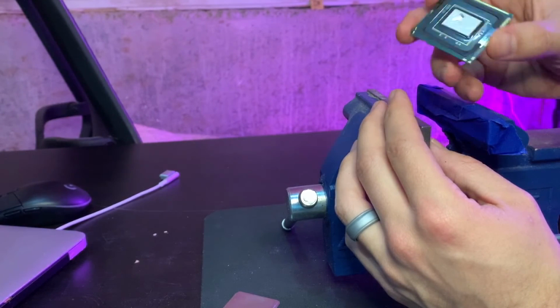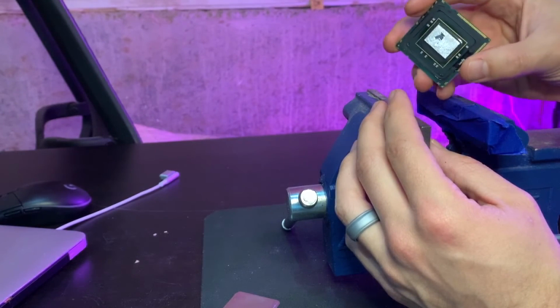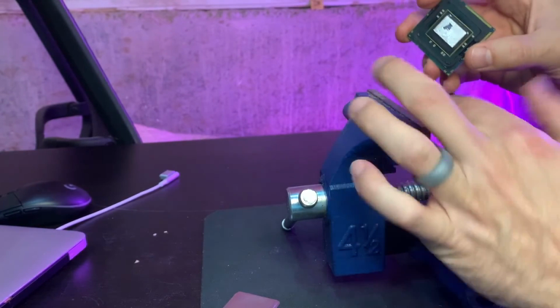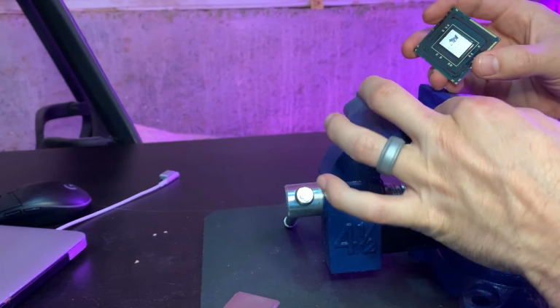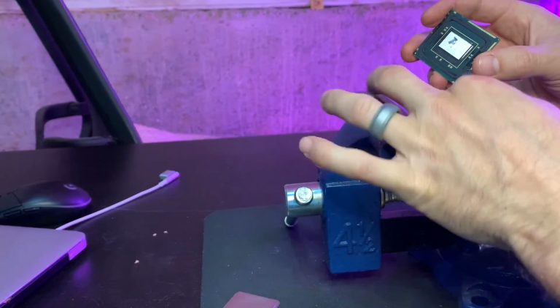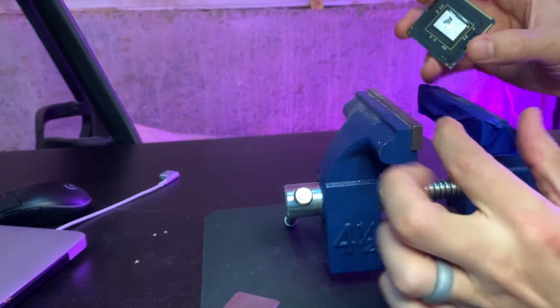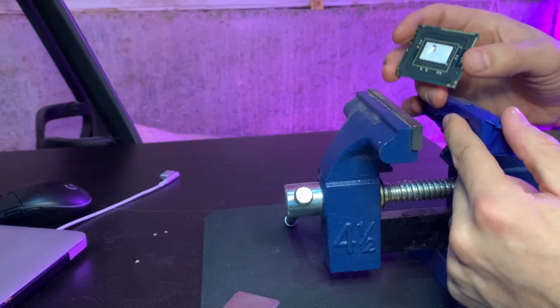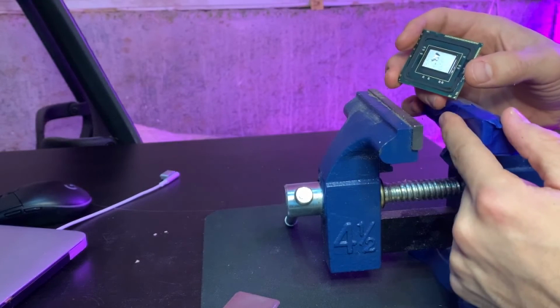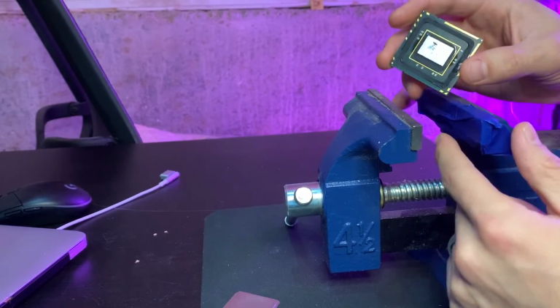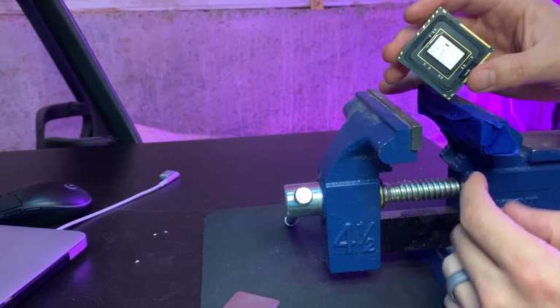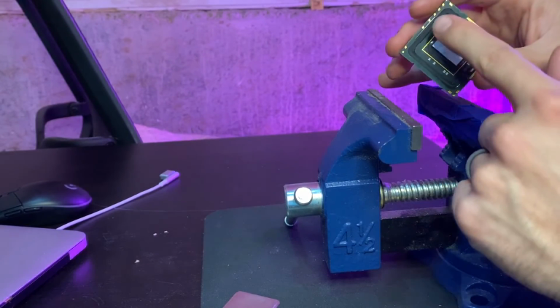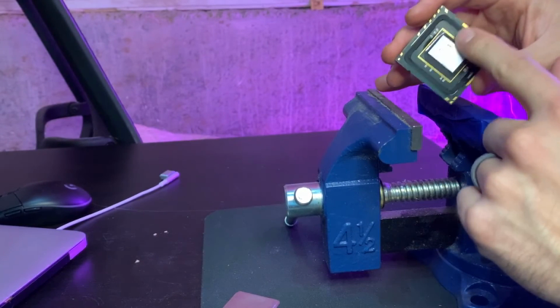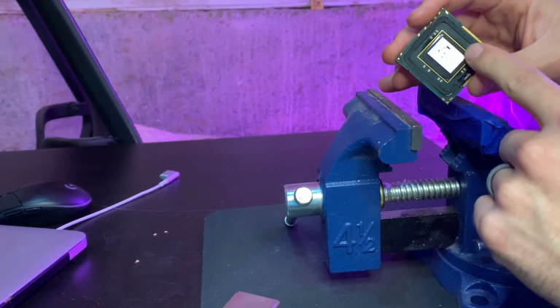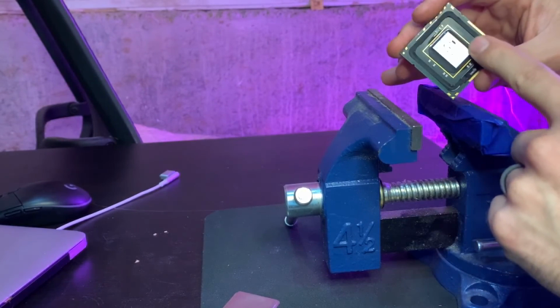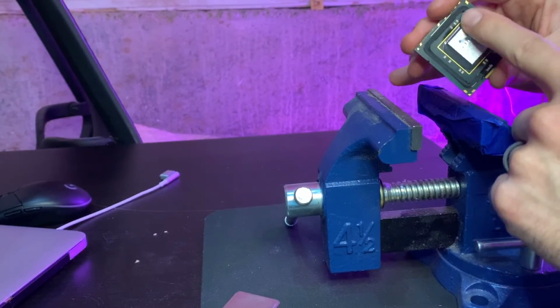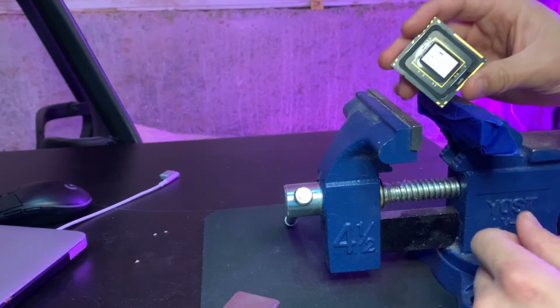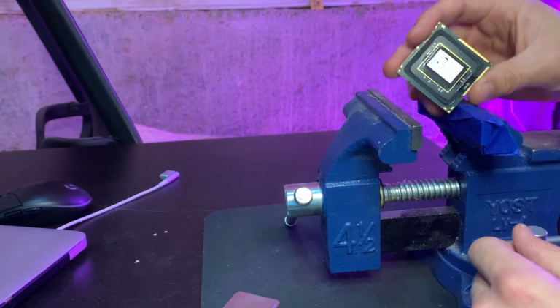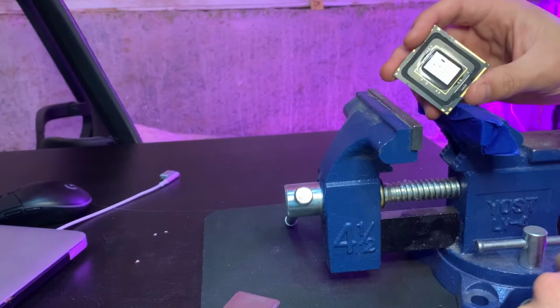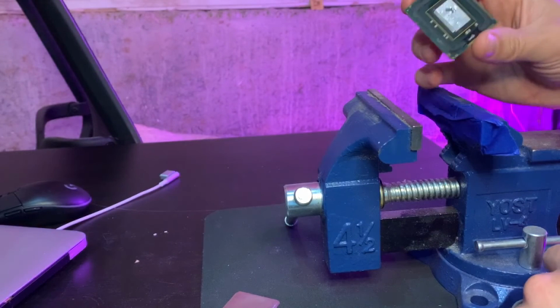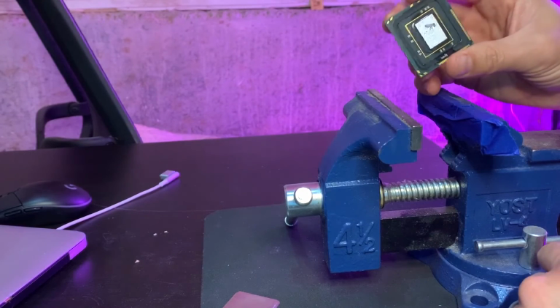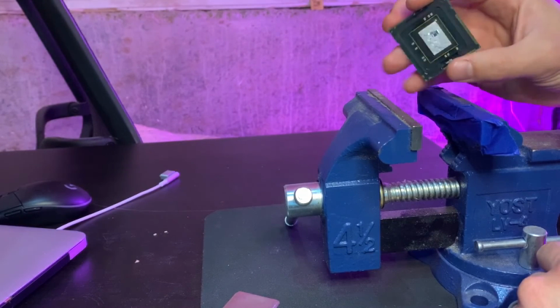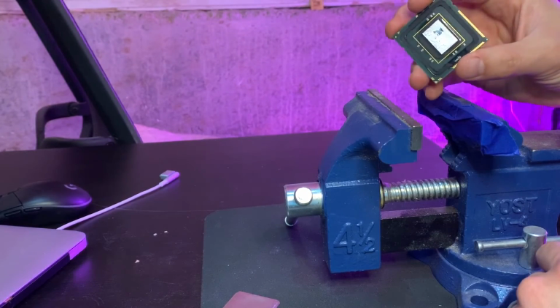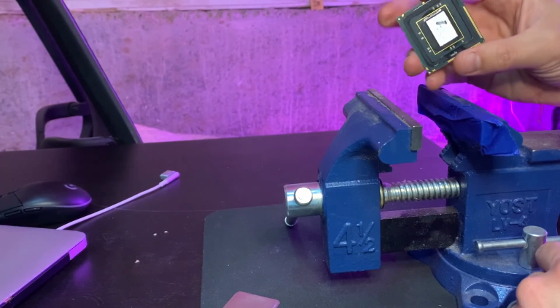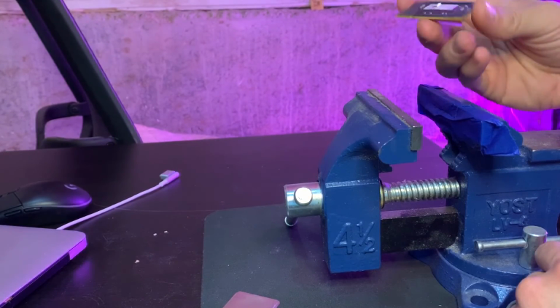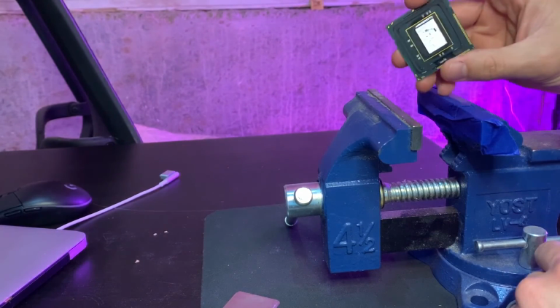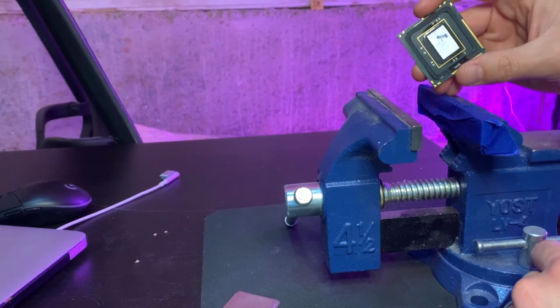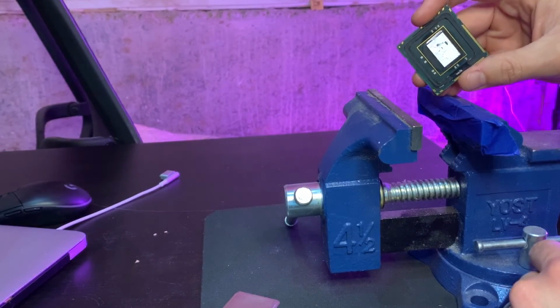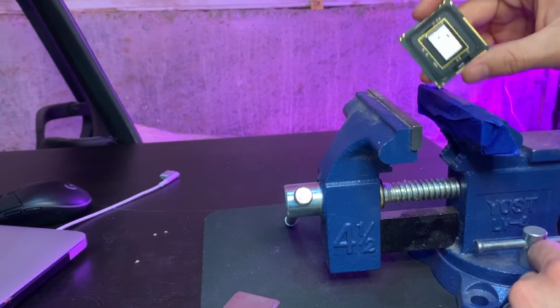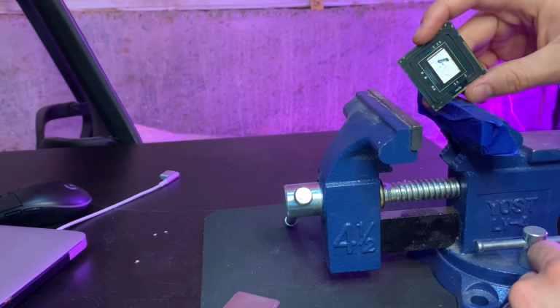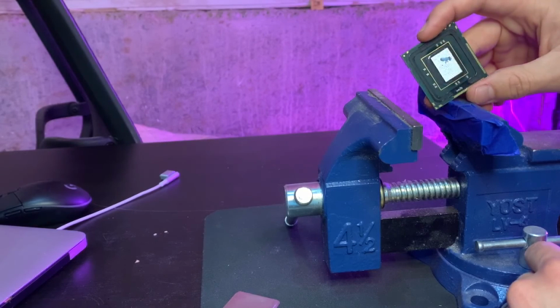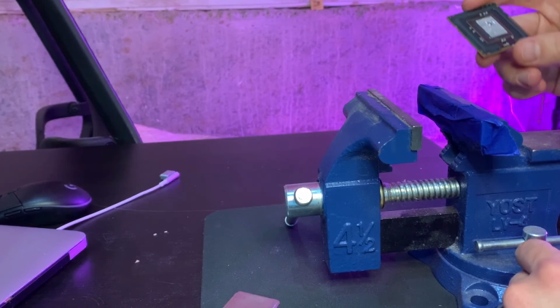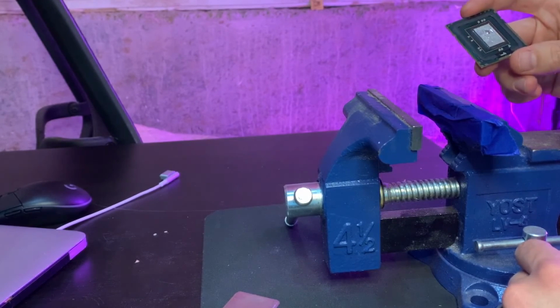Pretty cool. Overall, straightforward. Just remember: tape and padding on one side, and don't rip off your resistors on the other side. I don't actually need these CPUs, so it was sort of fun to test it out. That is the vise method.